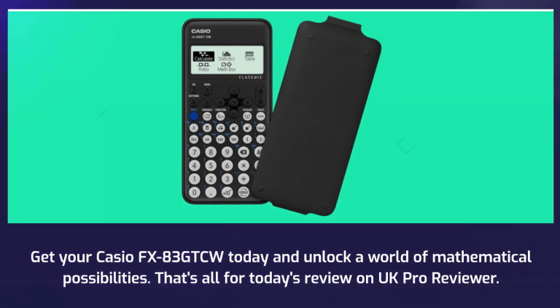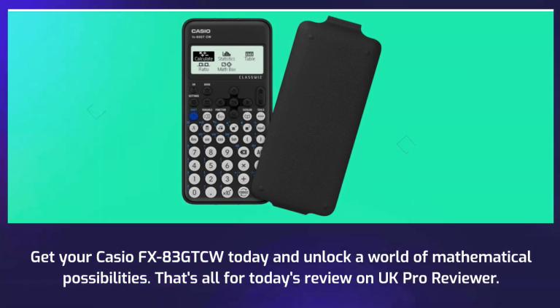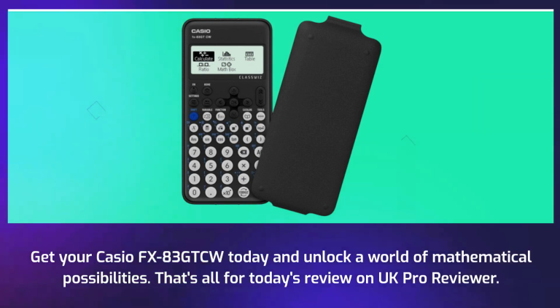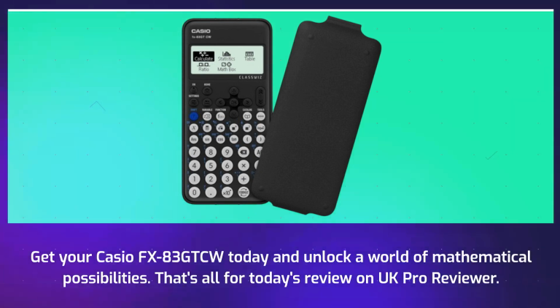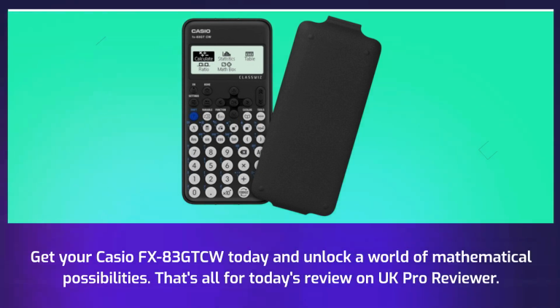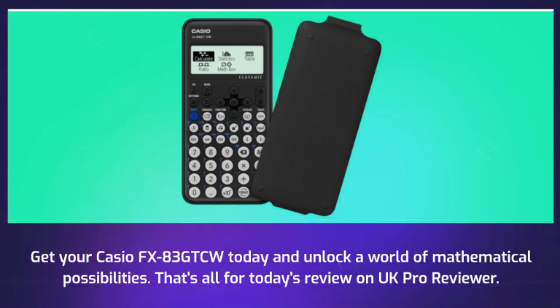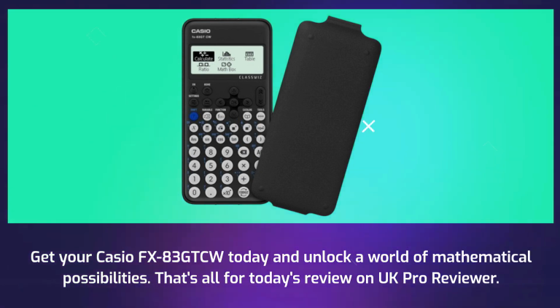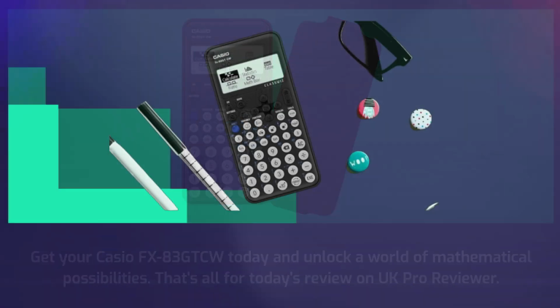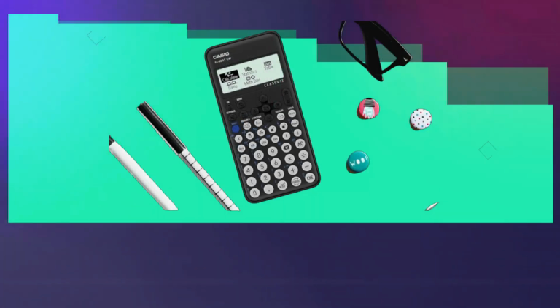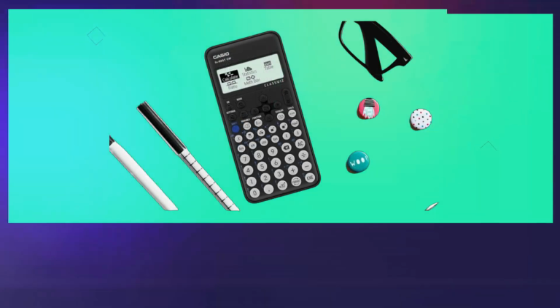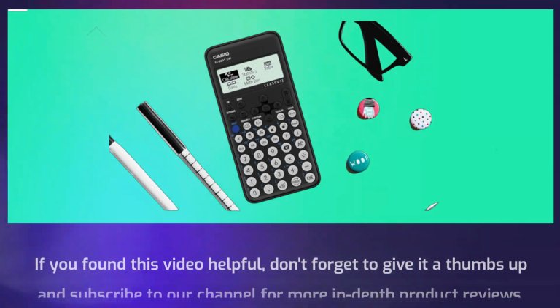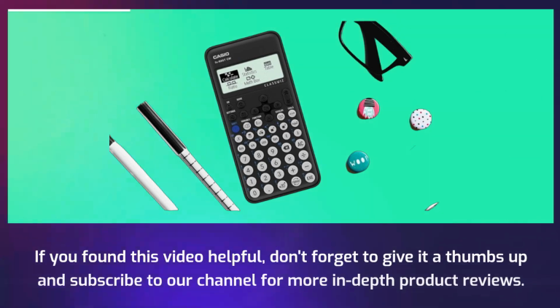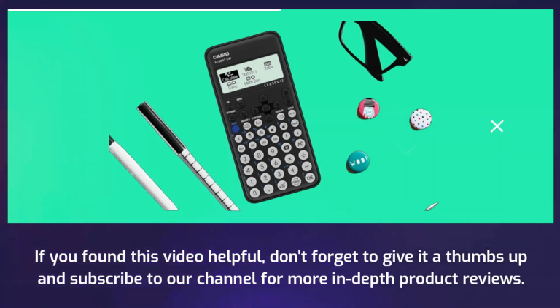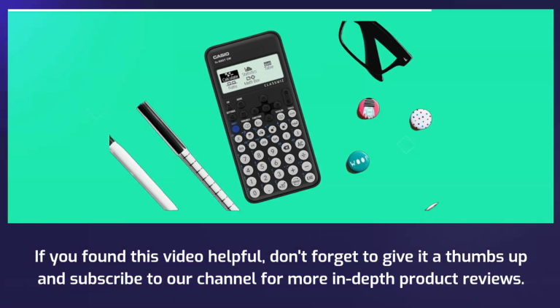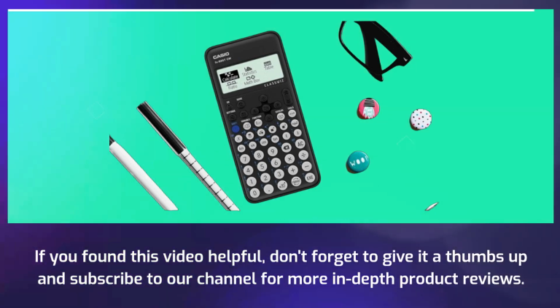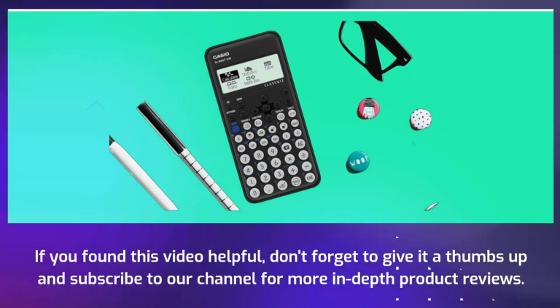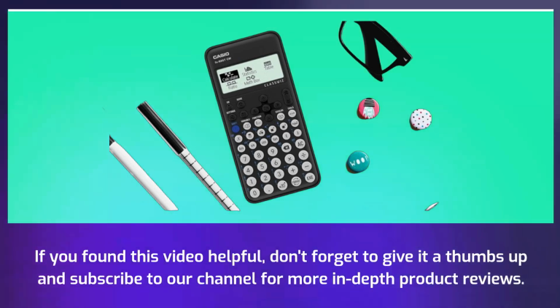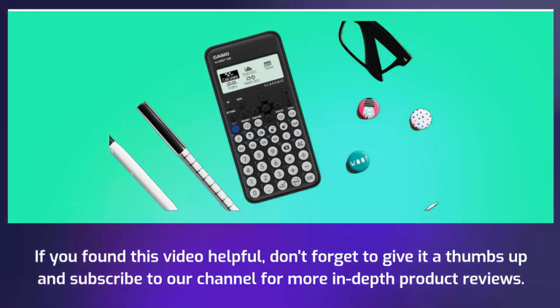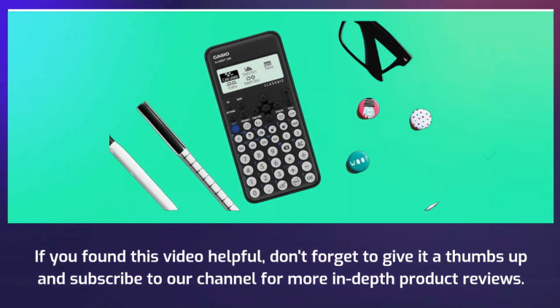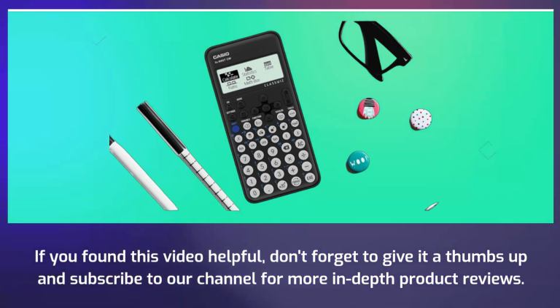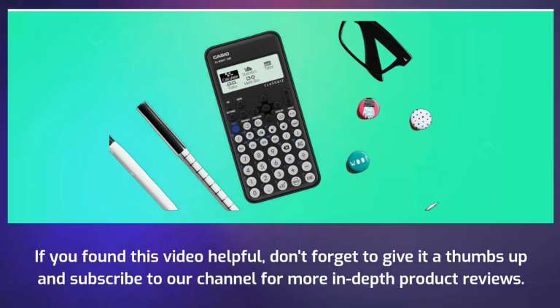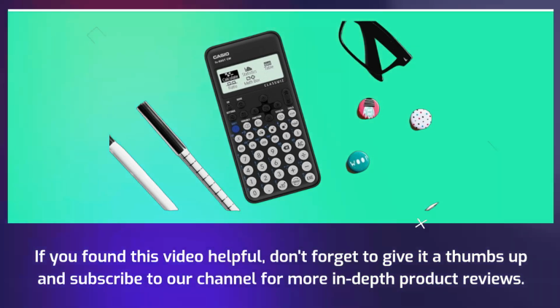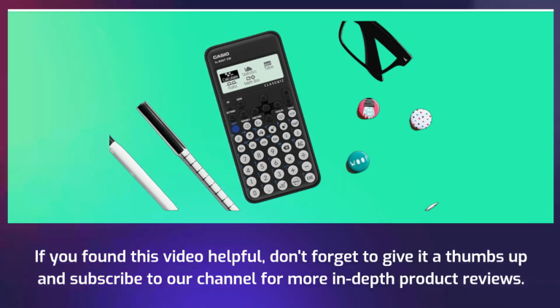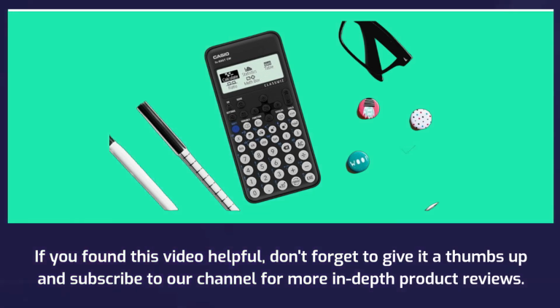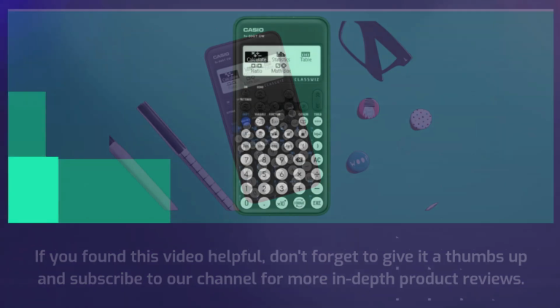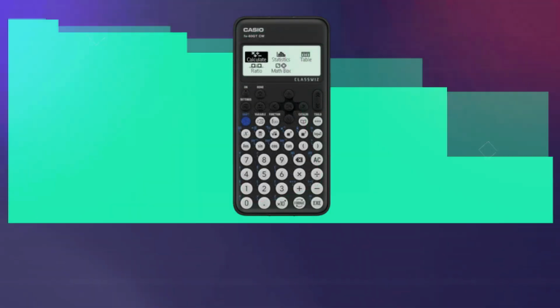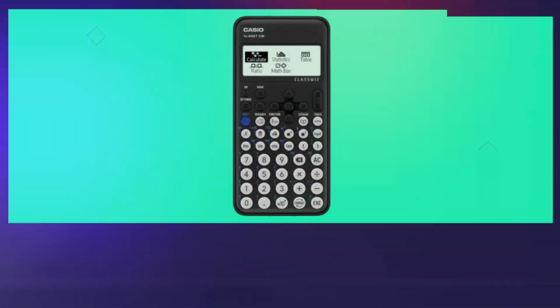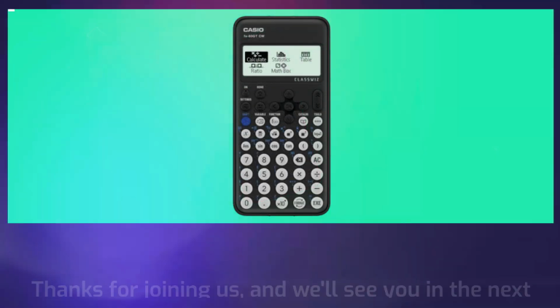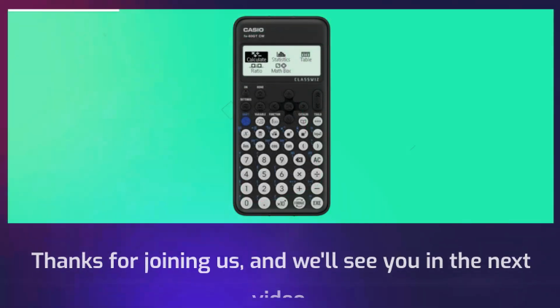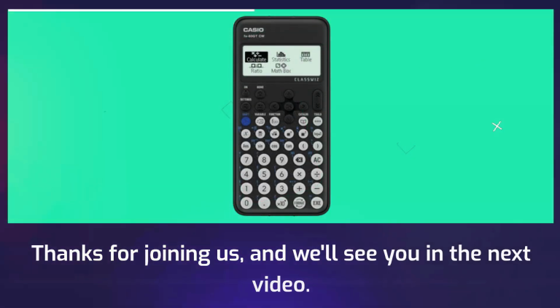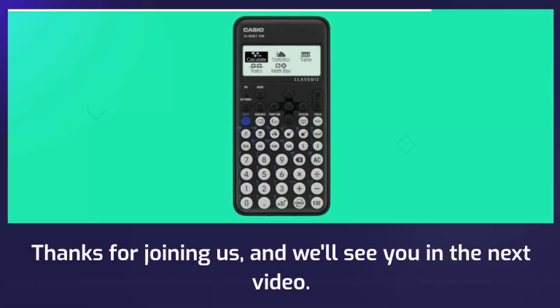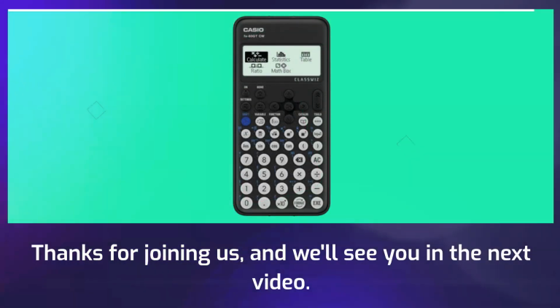That's all for today's review on UK Pro Reviewer. If you found this video helpful, don't forget to give it a thumbs up and subscribe to our channel for more in-depth product reviews. Thanks for joining us, and we'll see you in the next video.